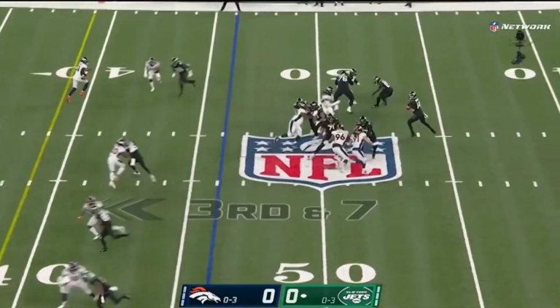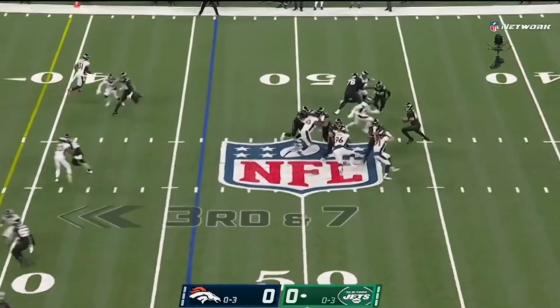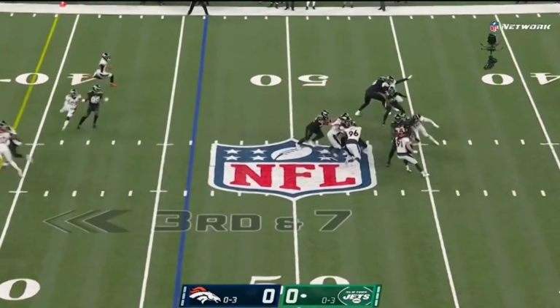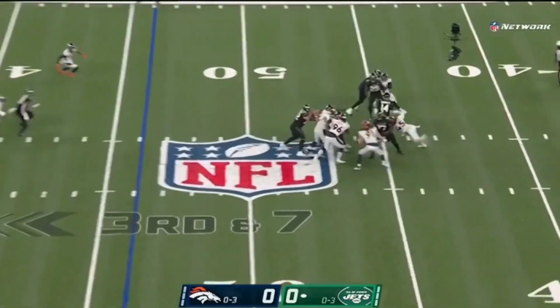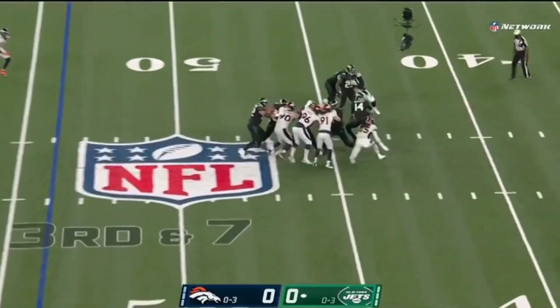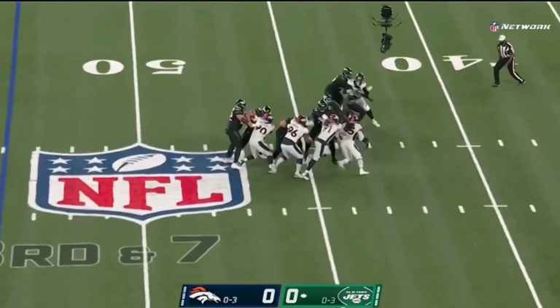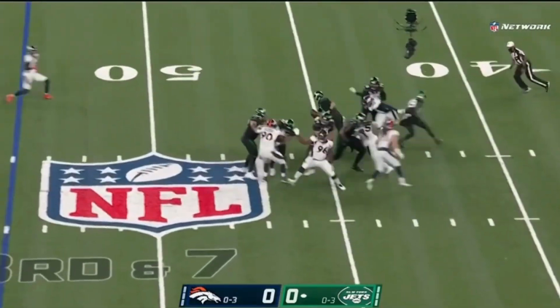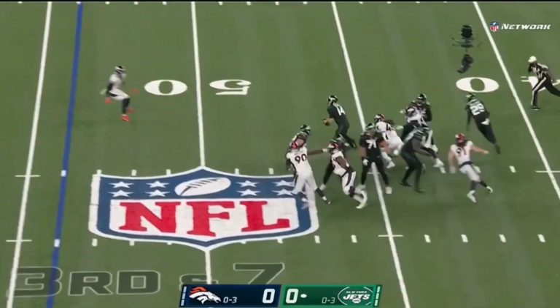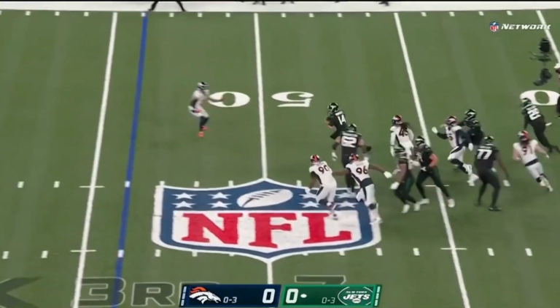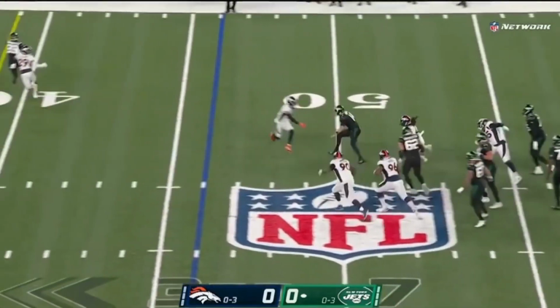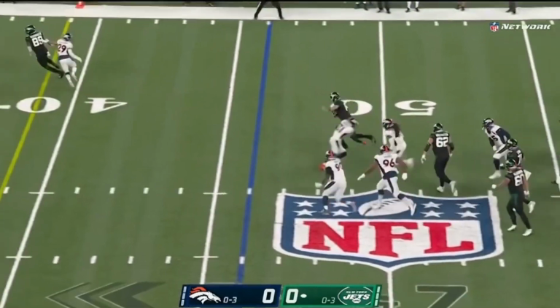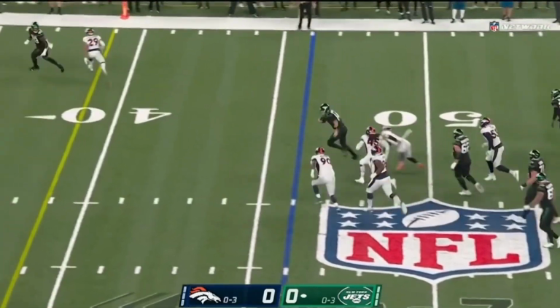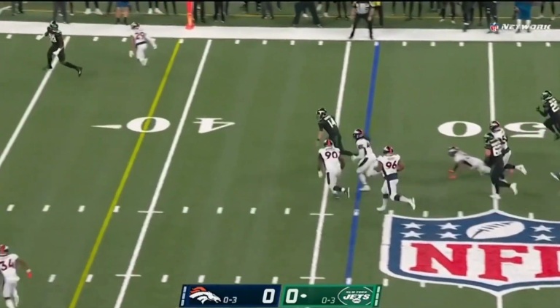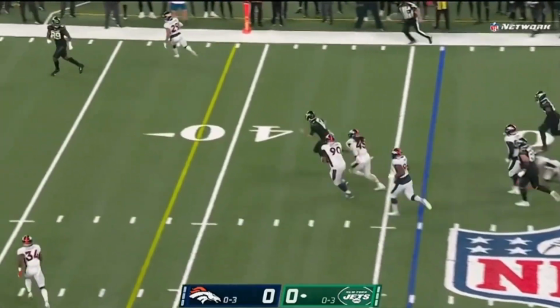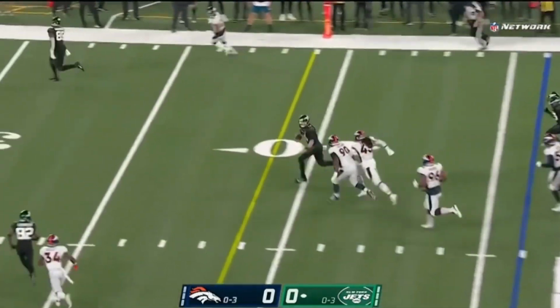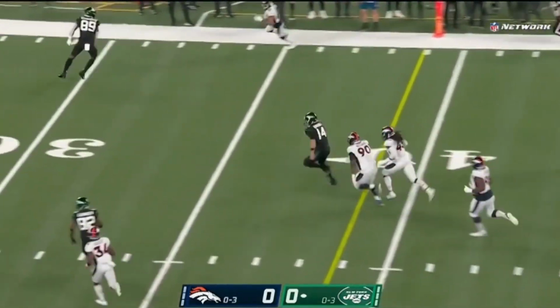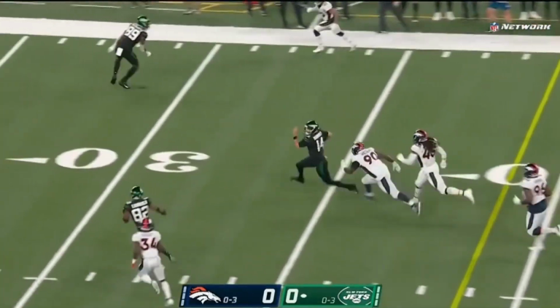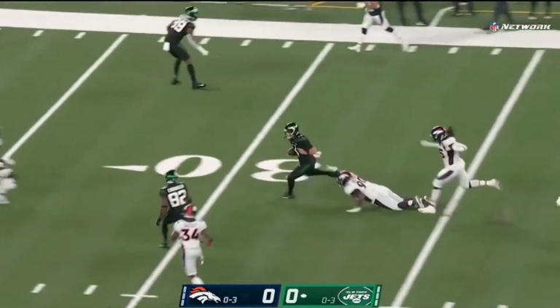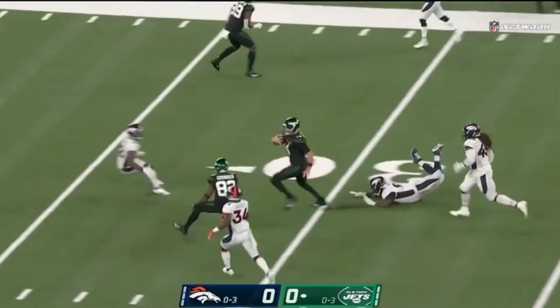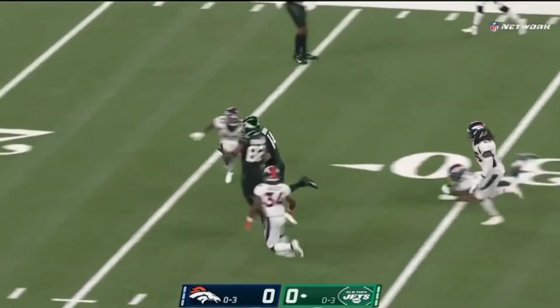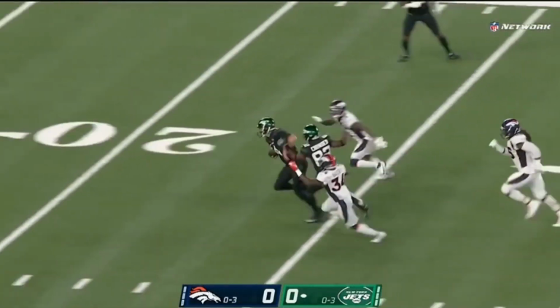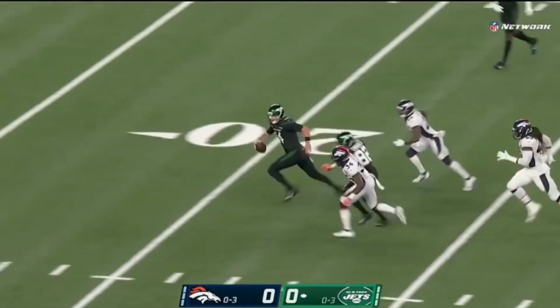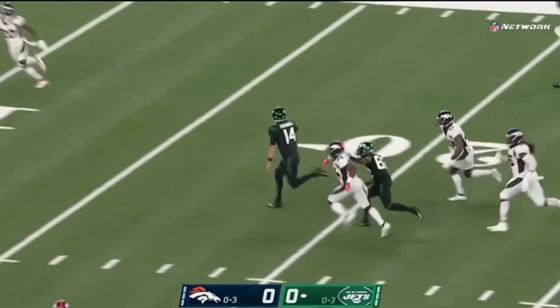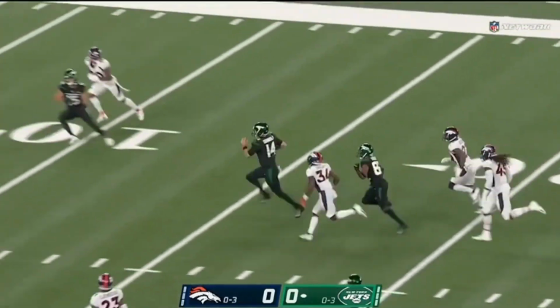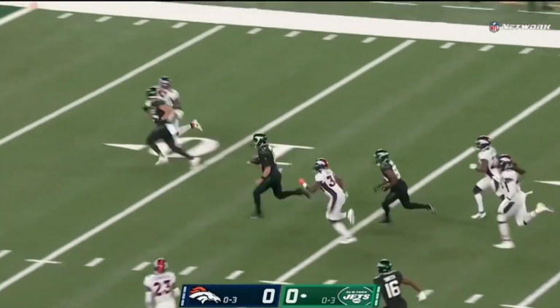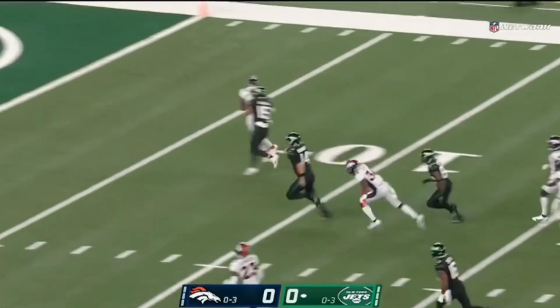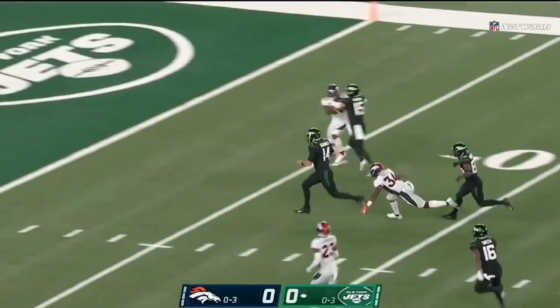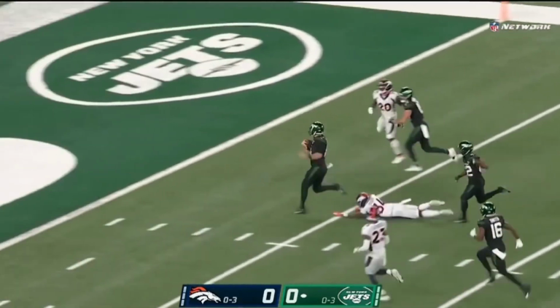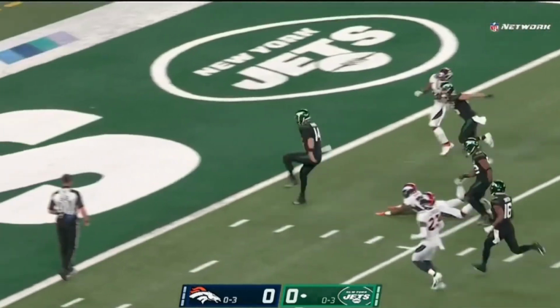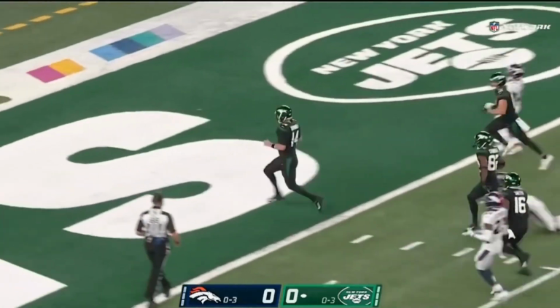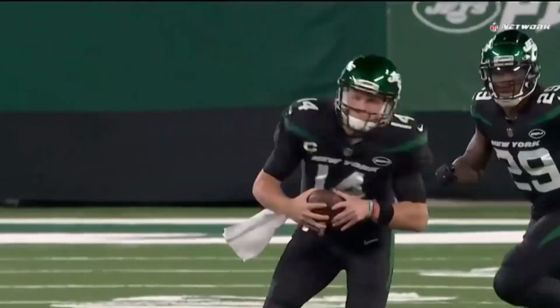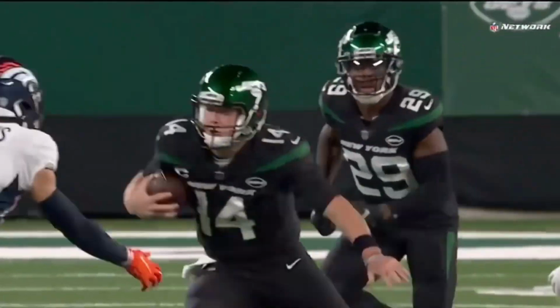A blitz. Darnold is able to stay upright. Wow, what a play by Darnold. Wanted to go down, still going. Inside the 10 for the touchdown.